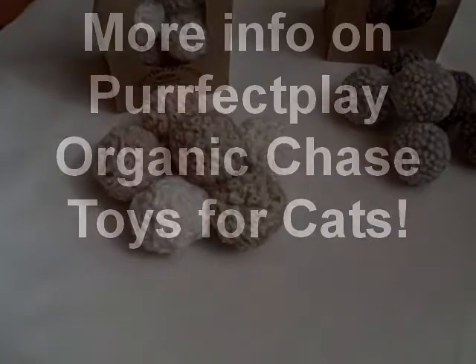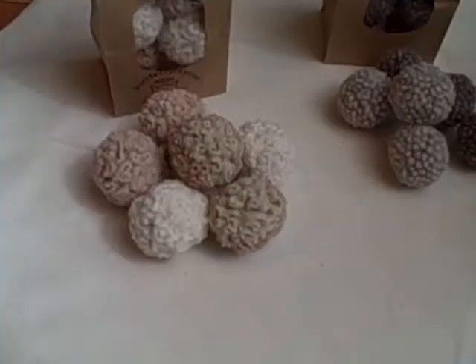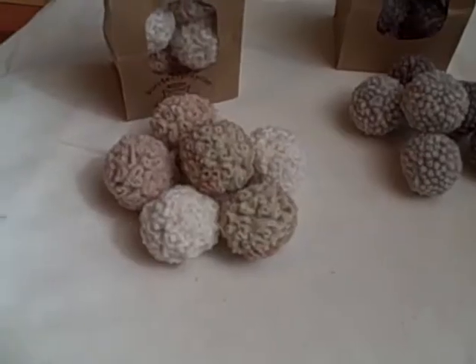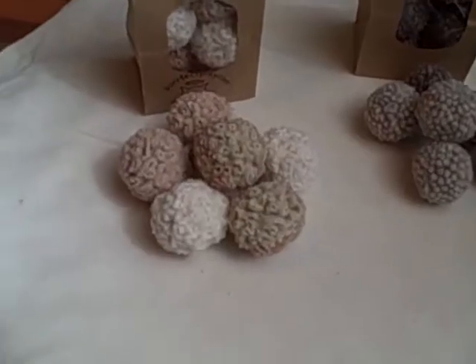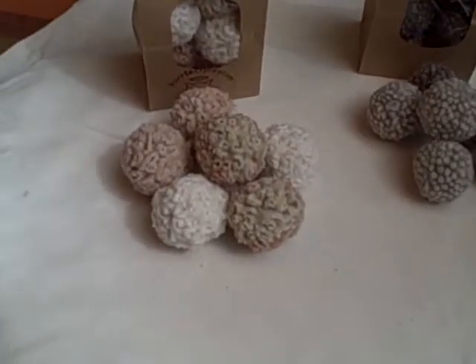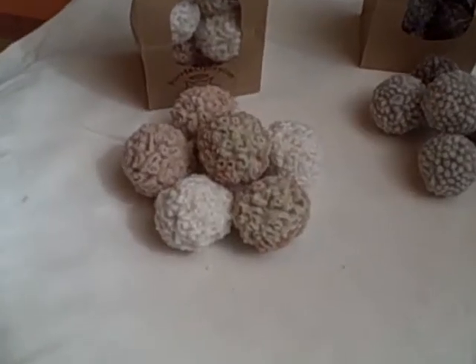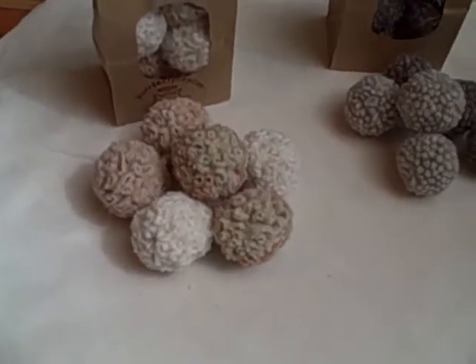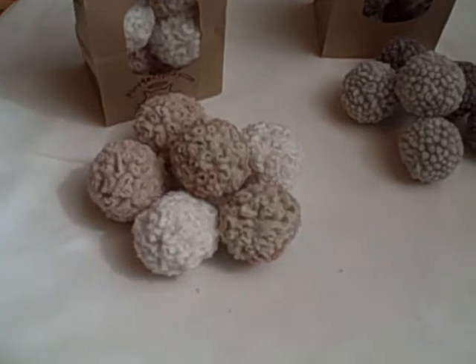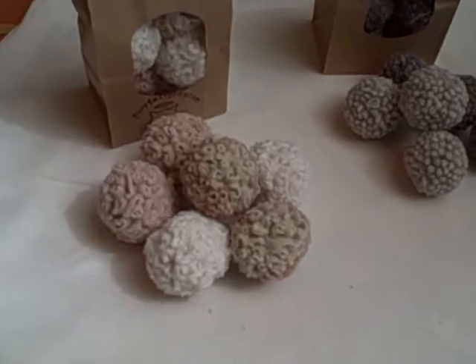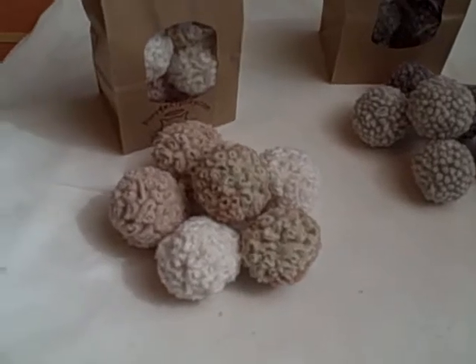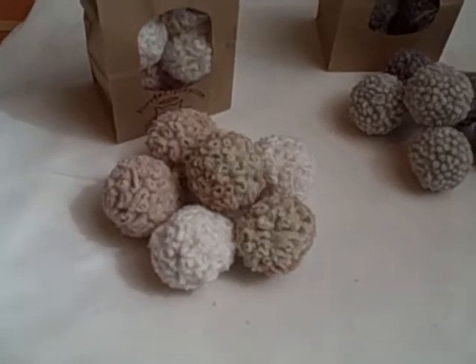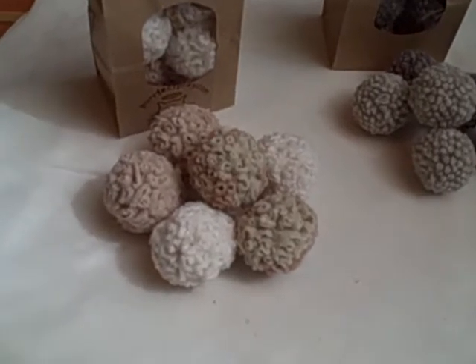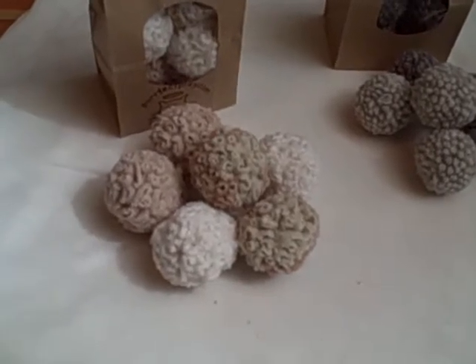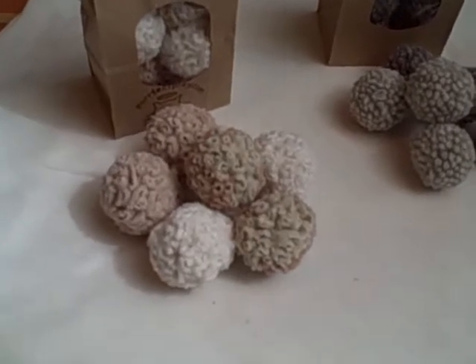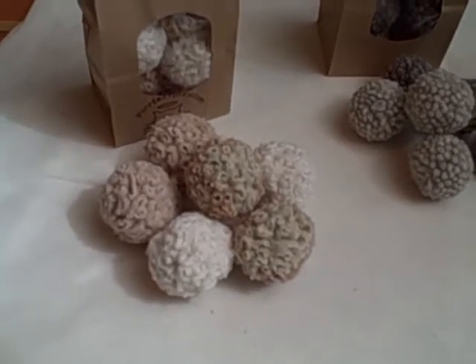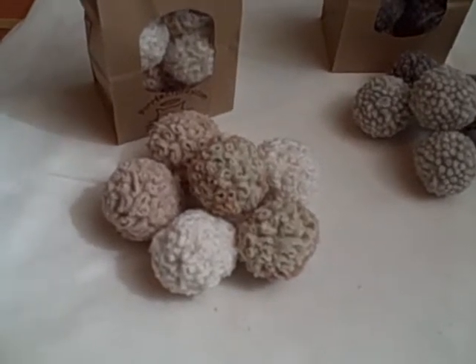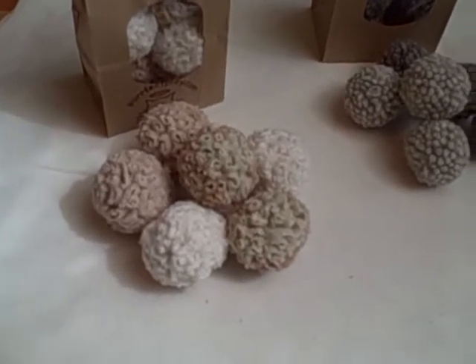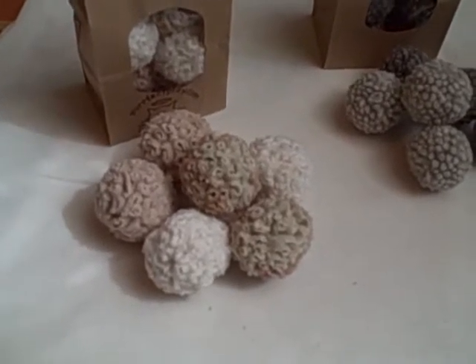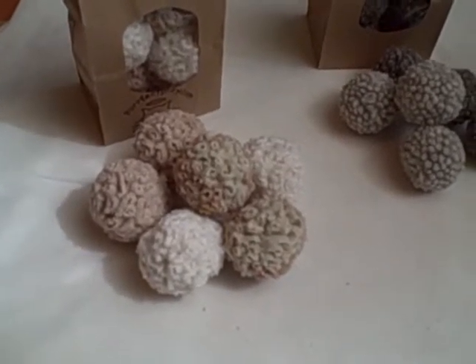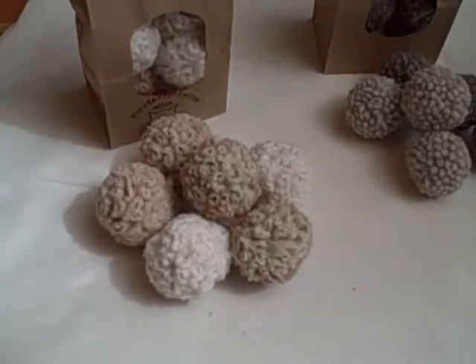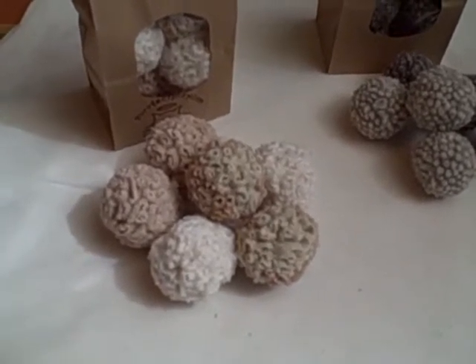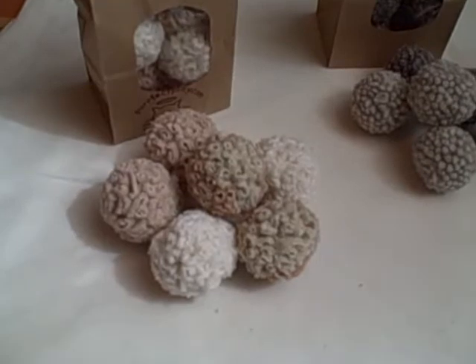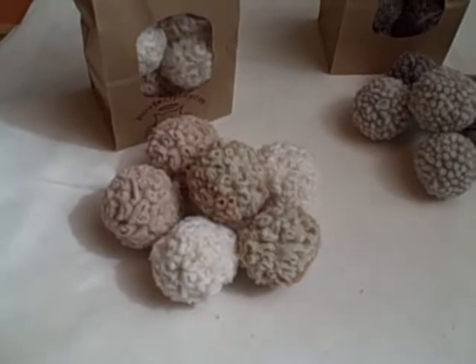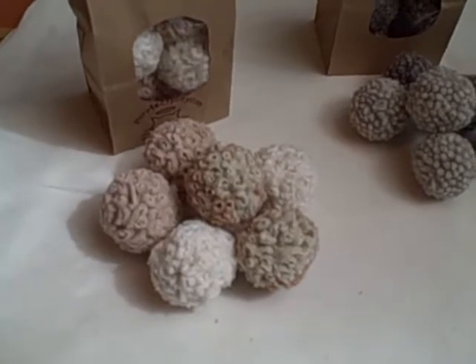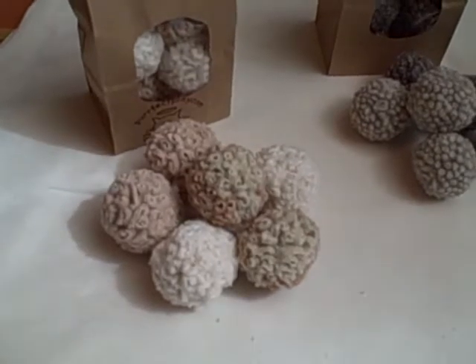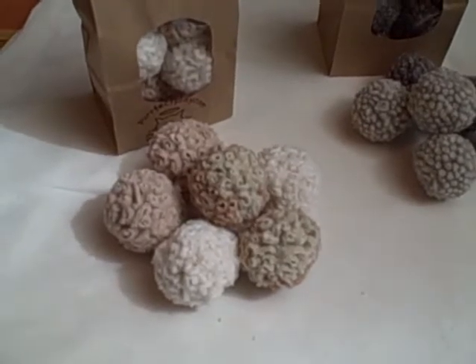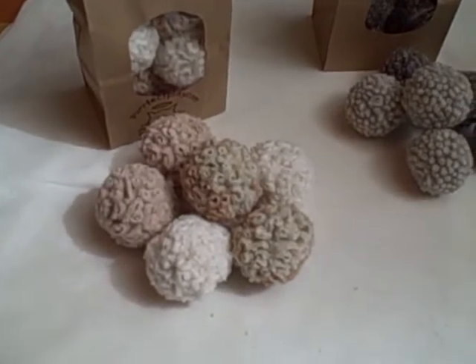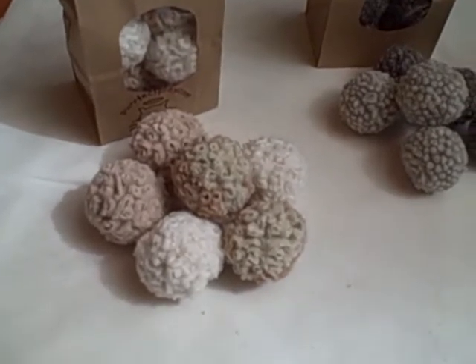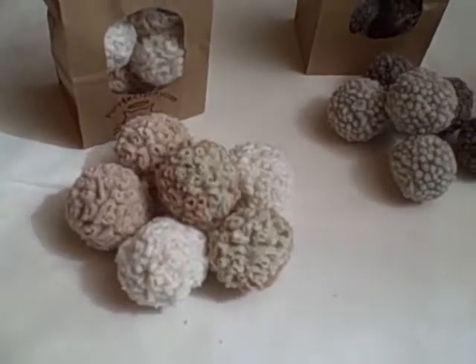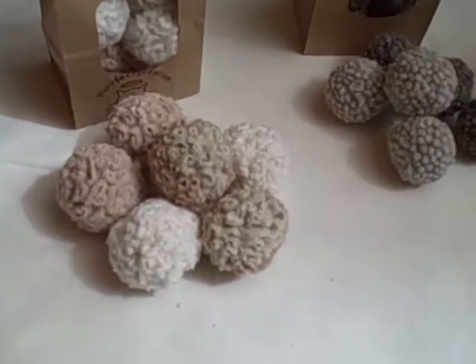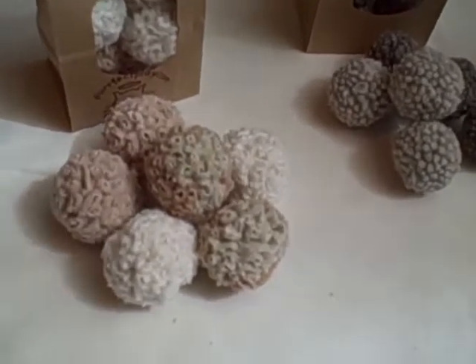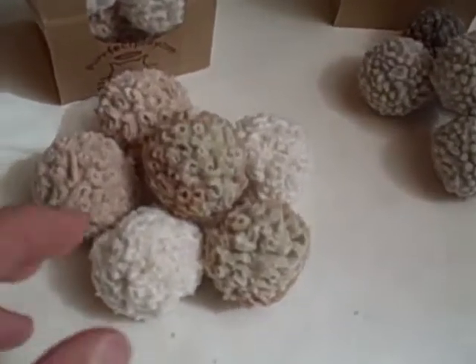Here is a bit more information about our smaller chase balls for cats. To start with, they are all approximately the size of a ping pong — a little bit smaller, a little bit bigger.